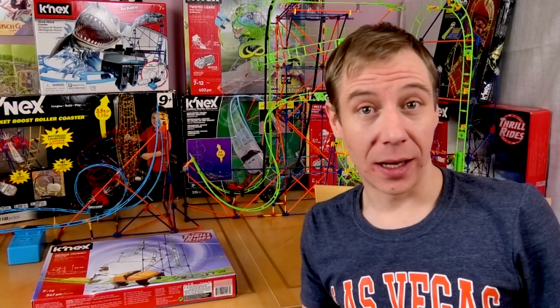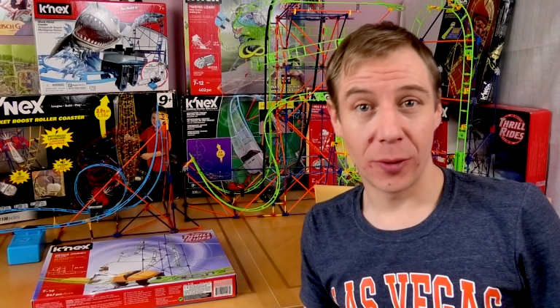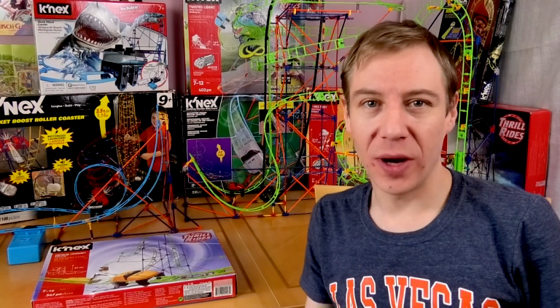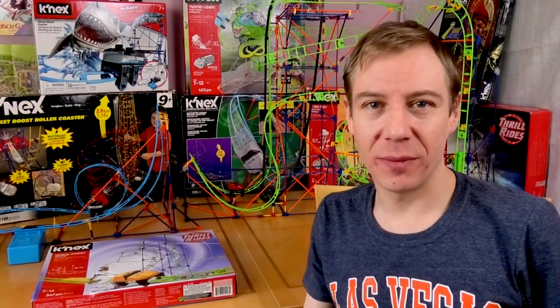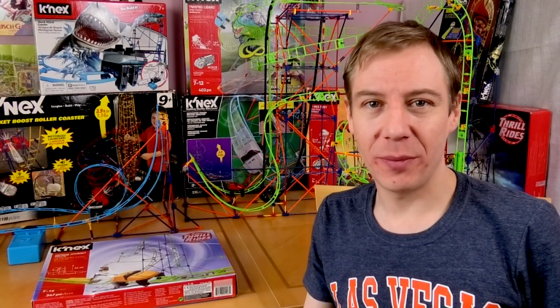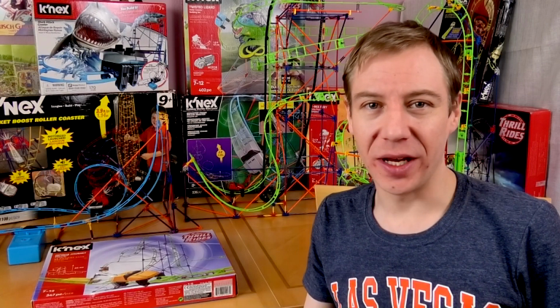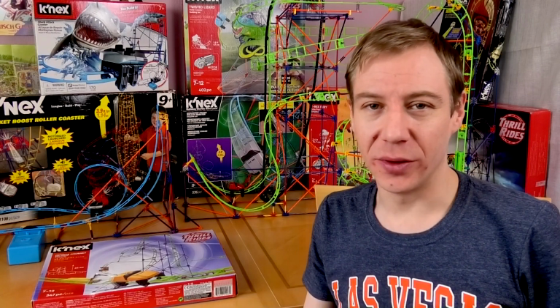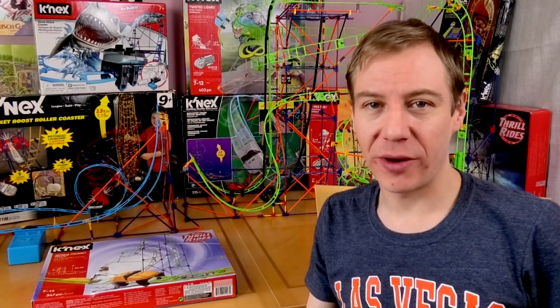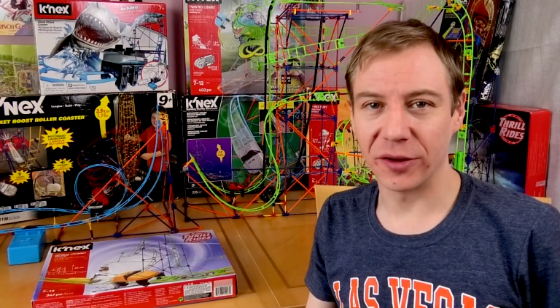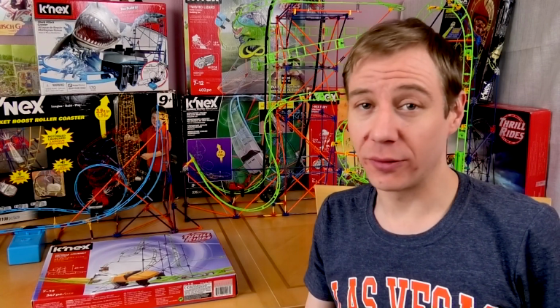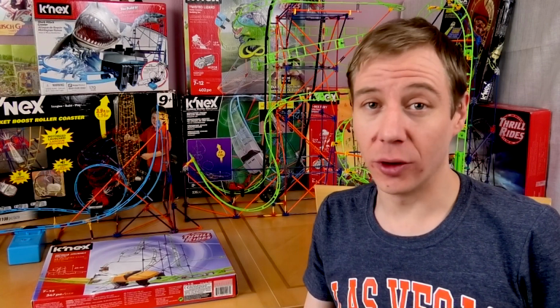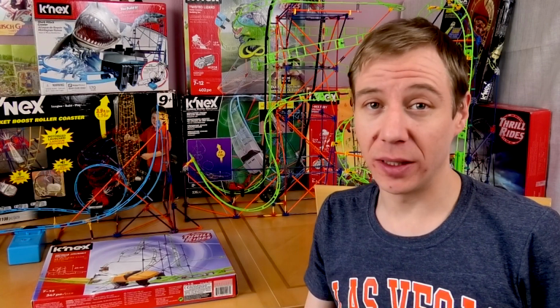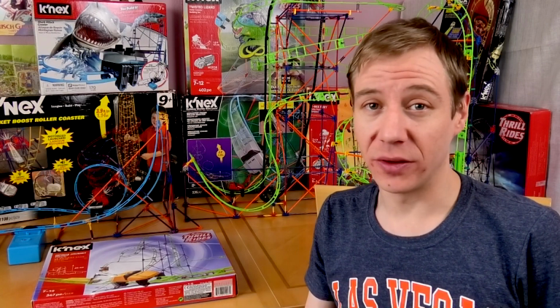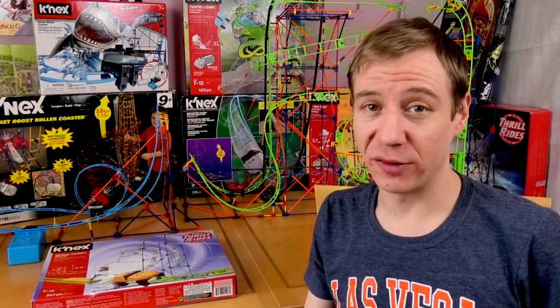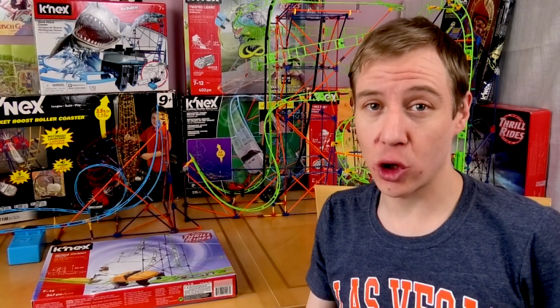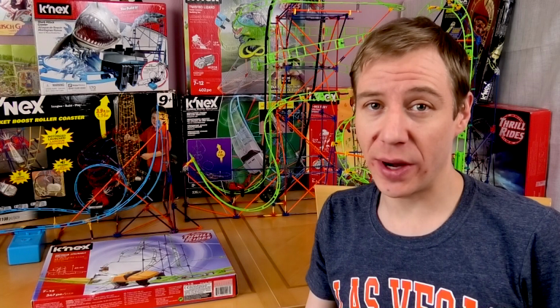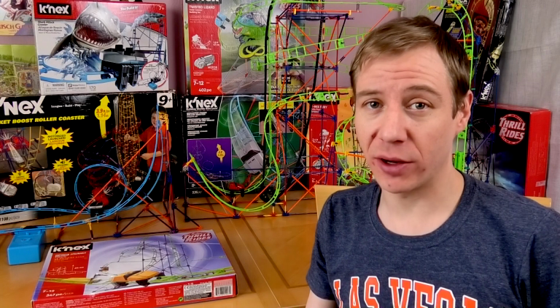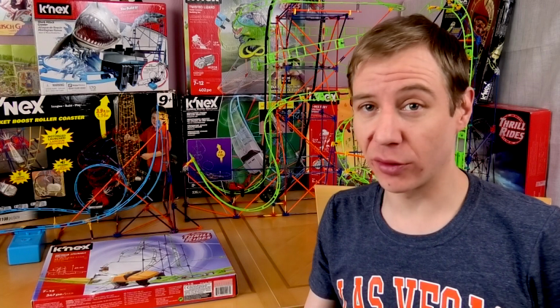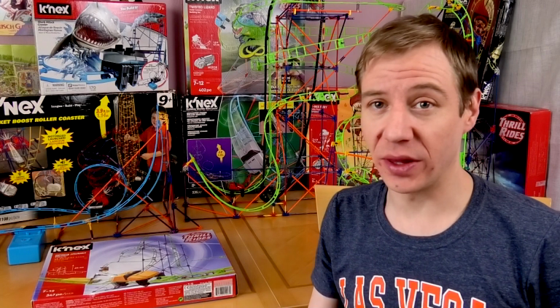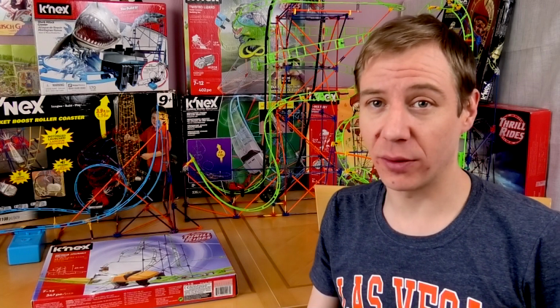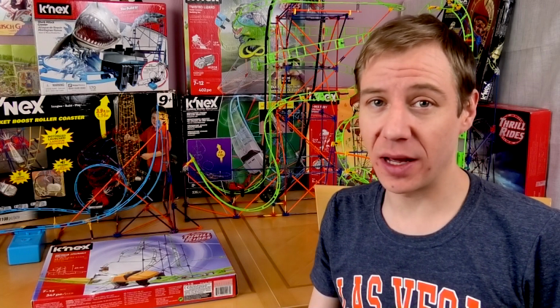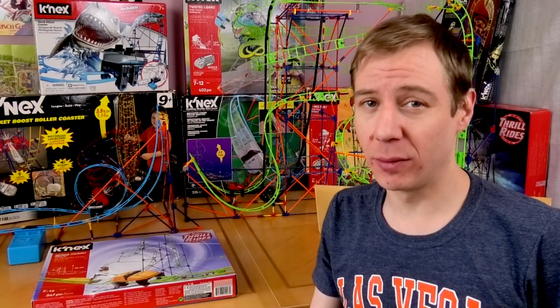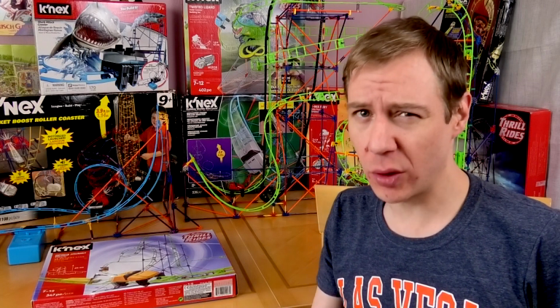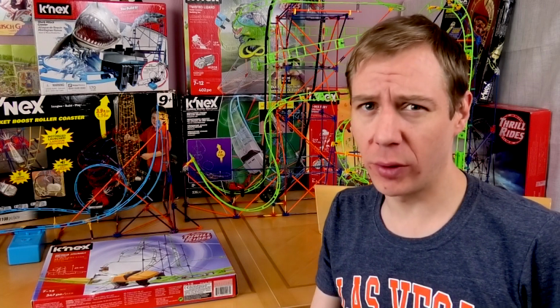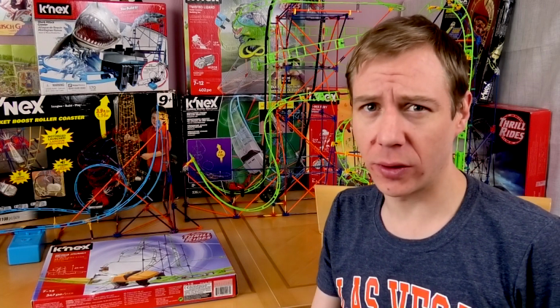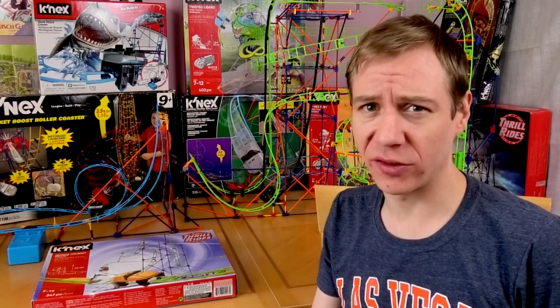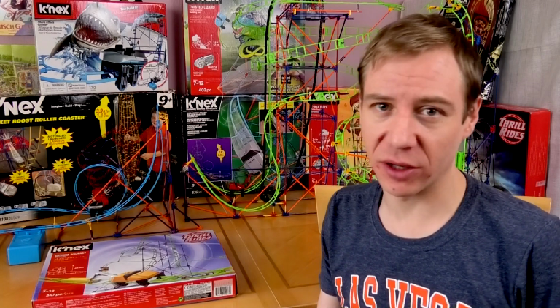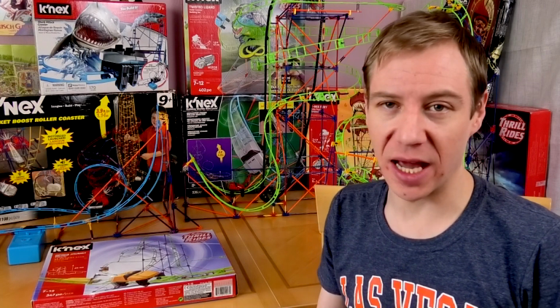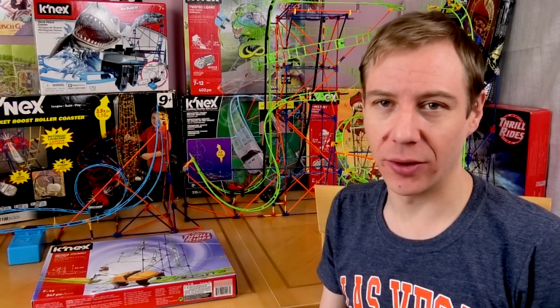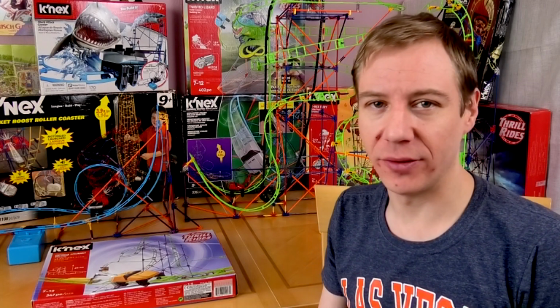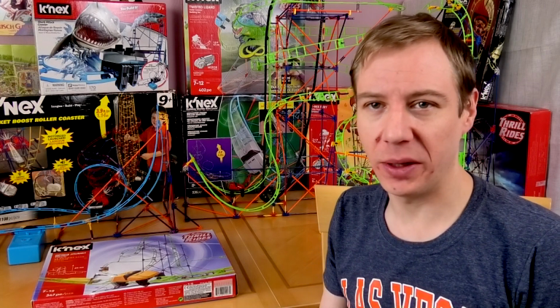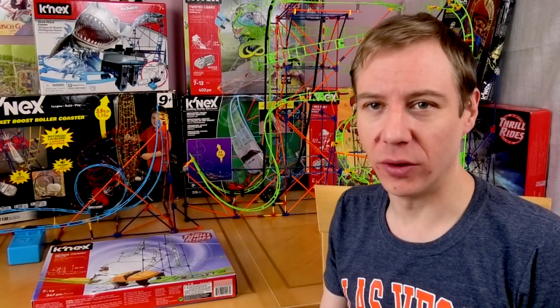Hello and welcome everybody to another episode of Go Build! This is a show where, because we're all stuck in the house, I build model roller coasters because we can't go and ride the real ones.